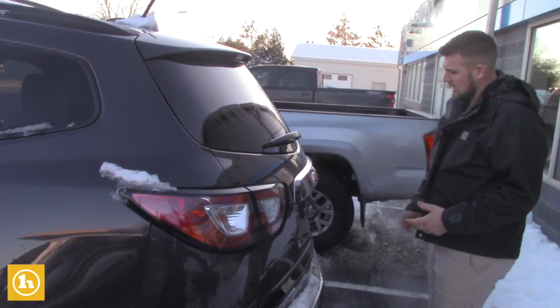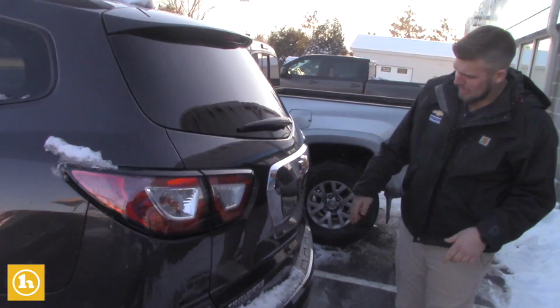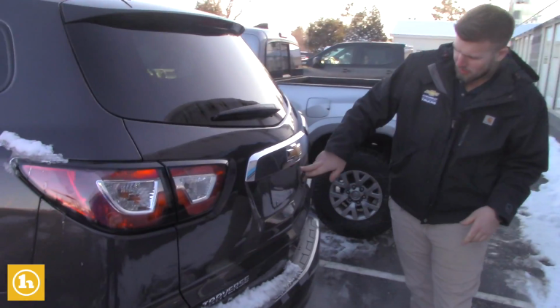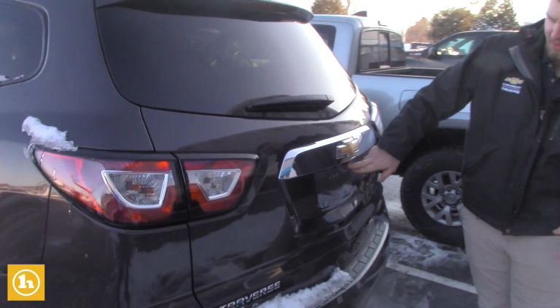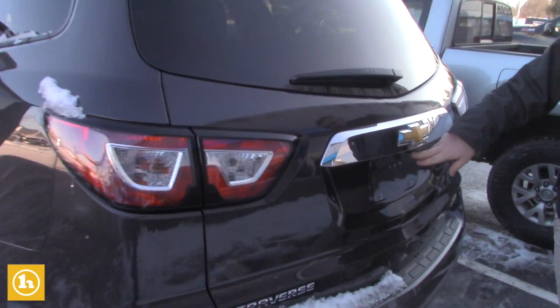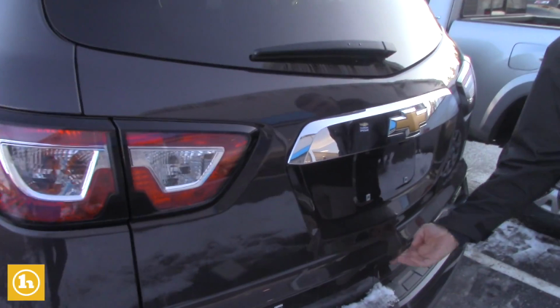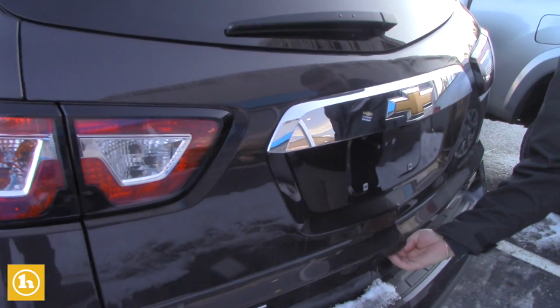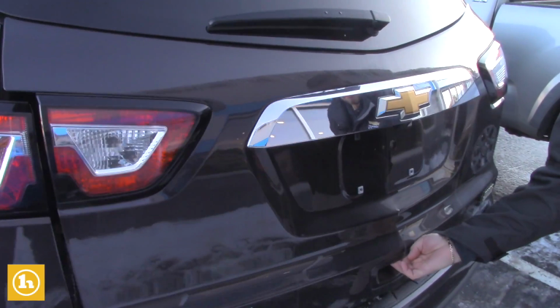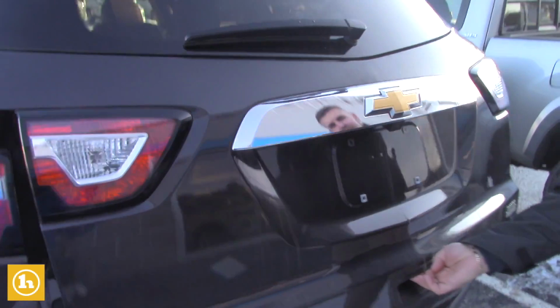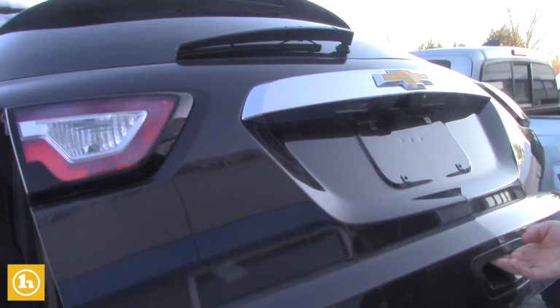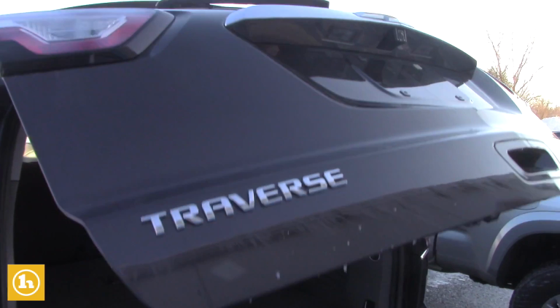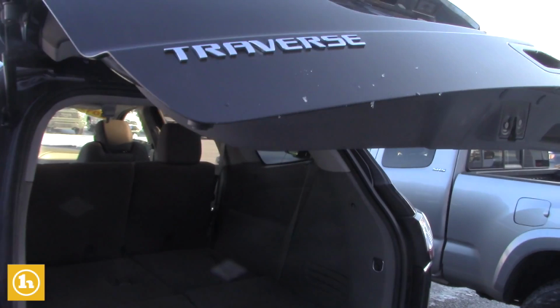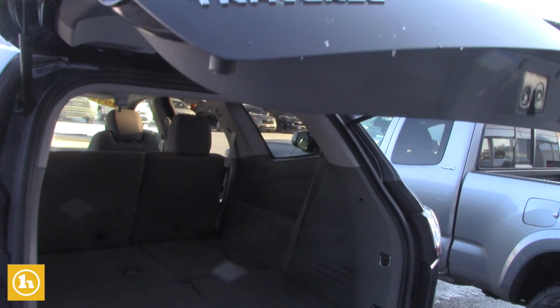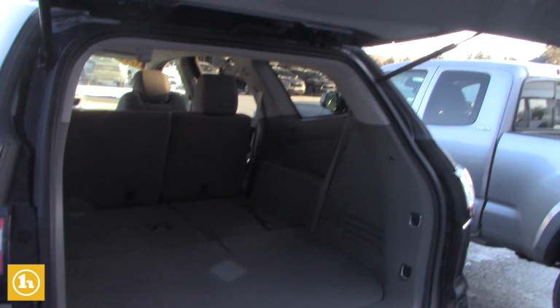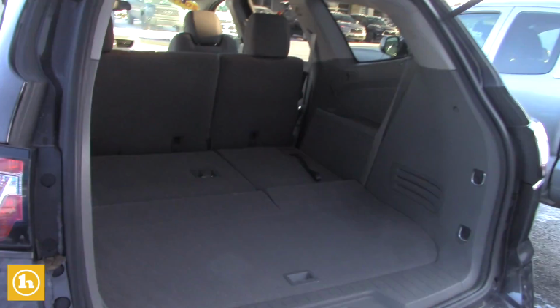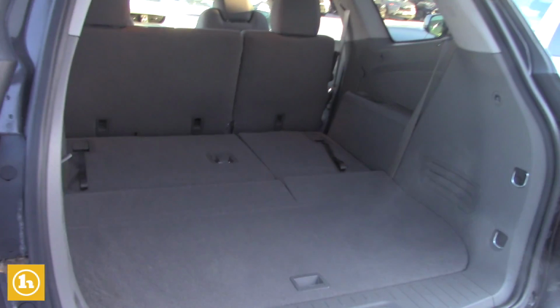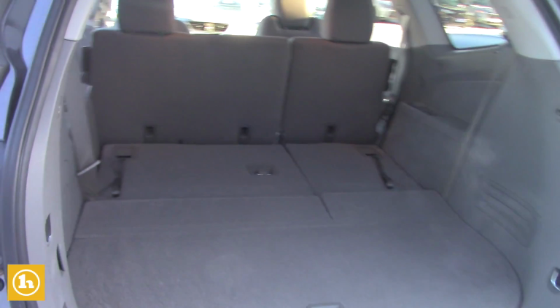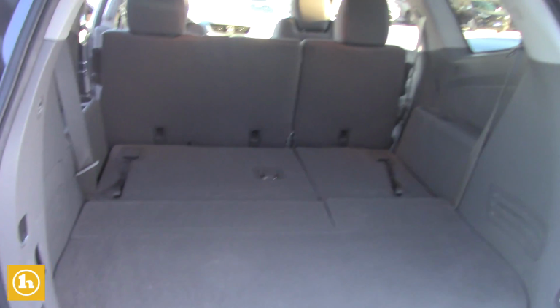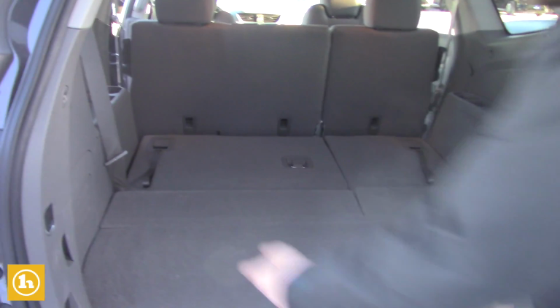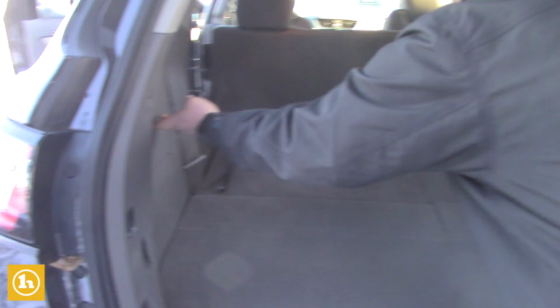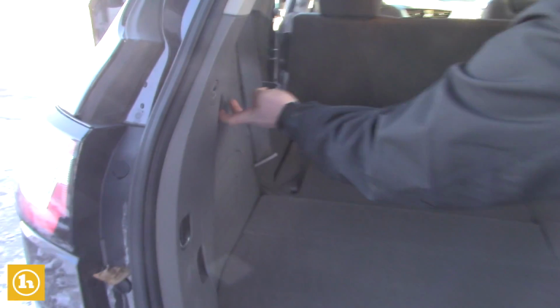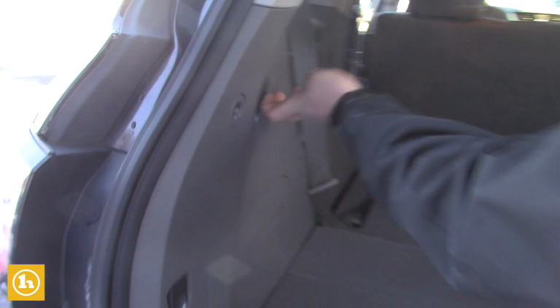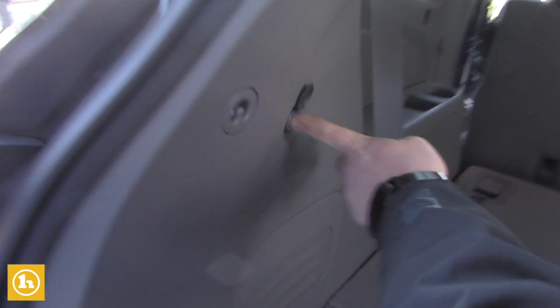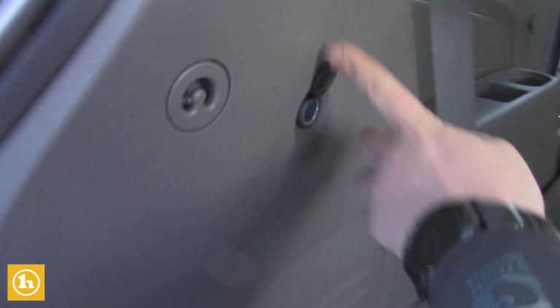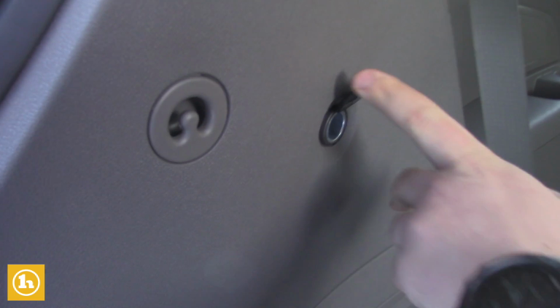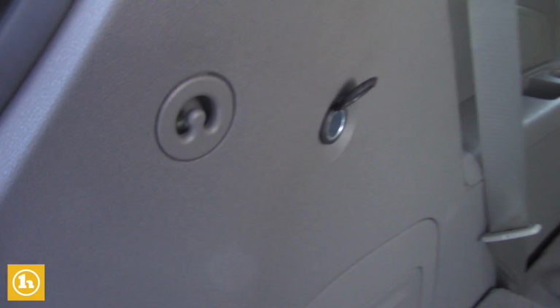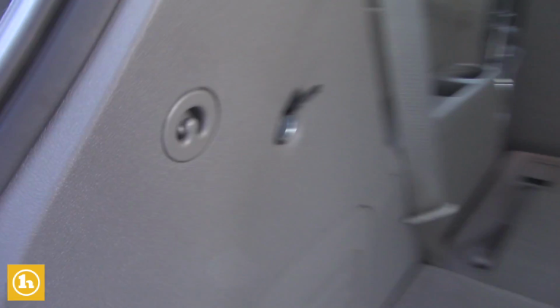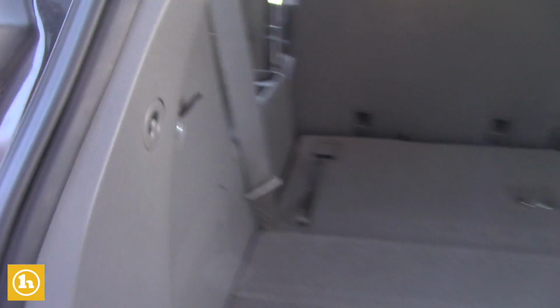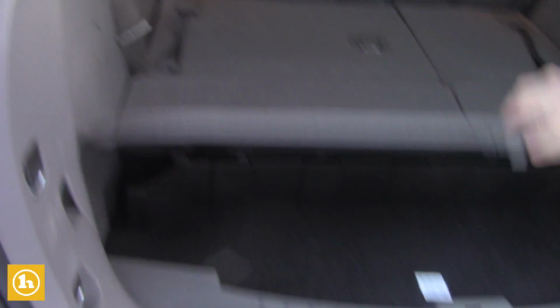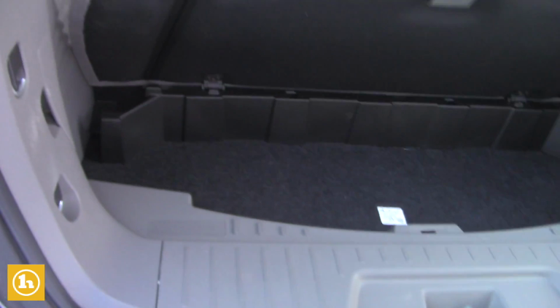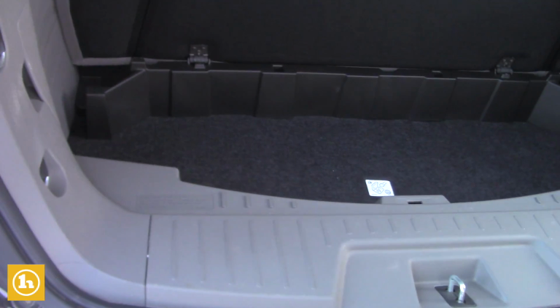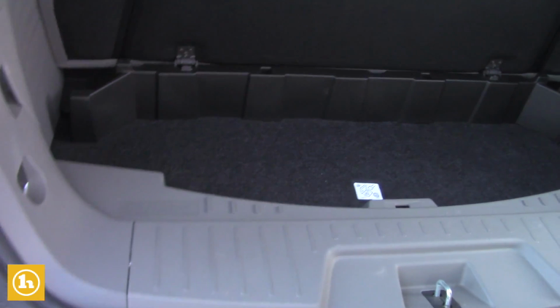It does have a backup camera, which is going to be right there. And getting into the trunk here, you have a 12-volt charging port as well right there, and you have a little storage compartment down in here as well.